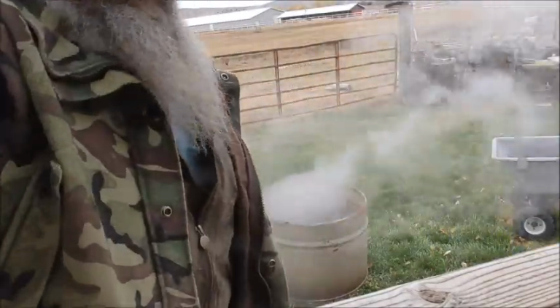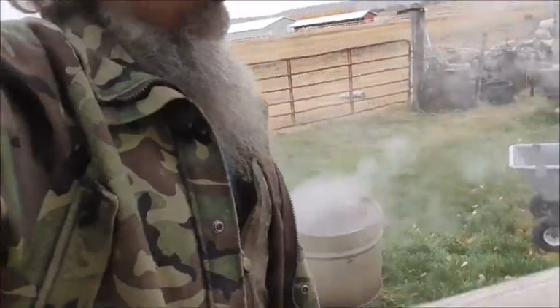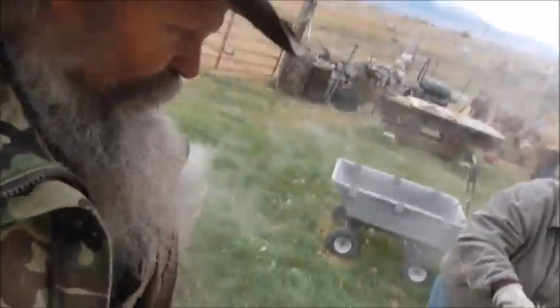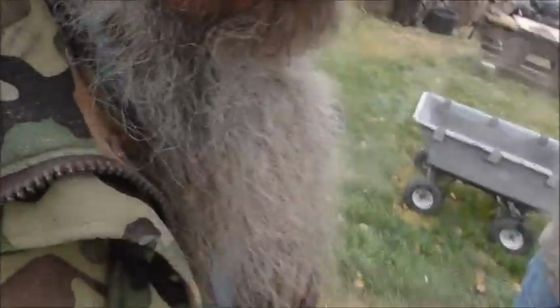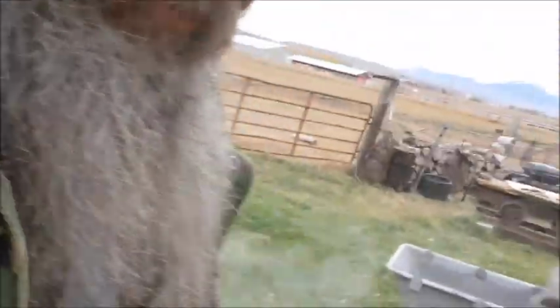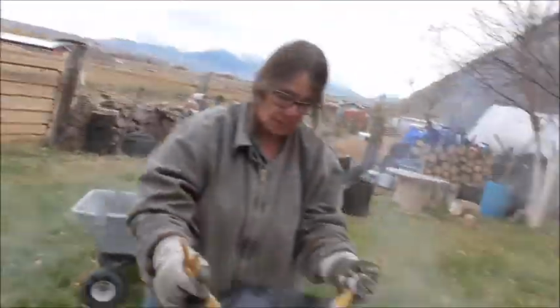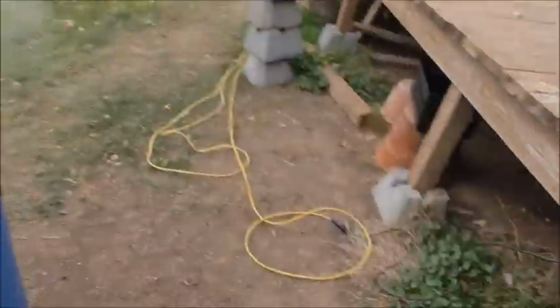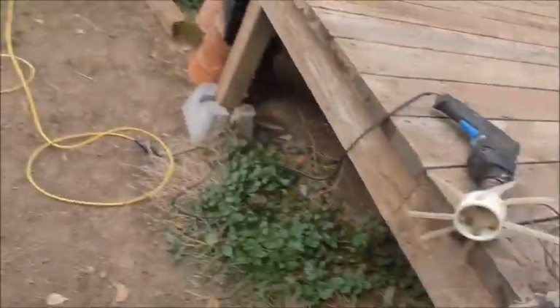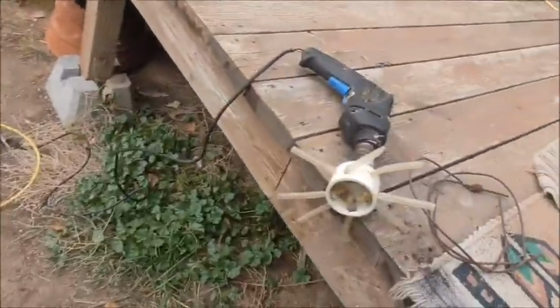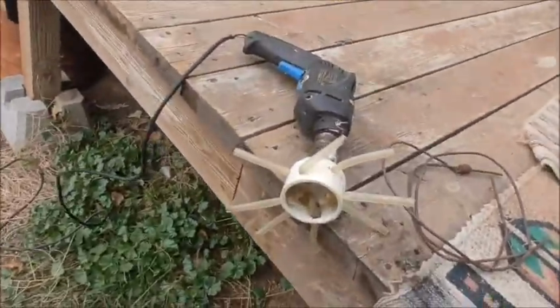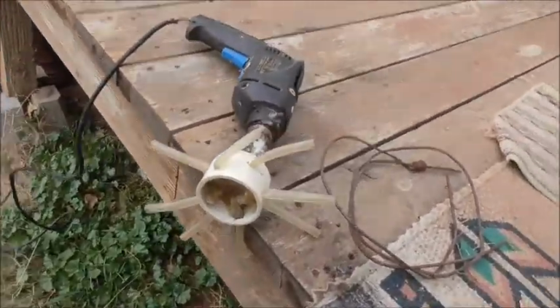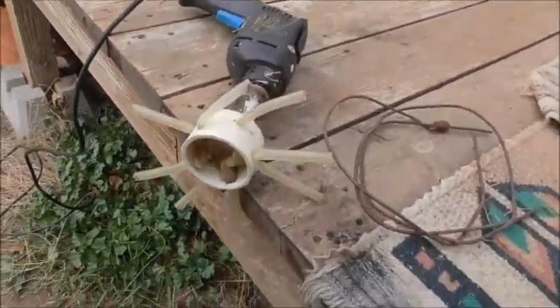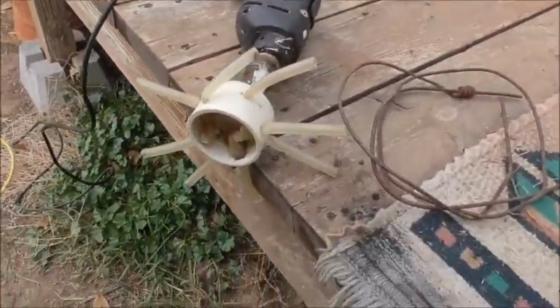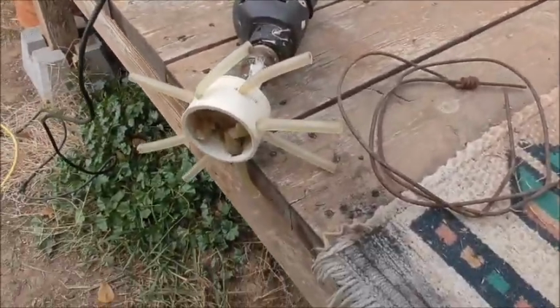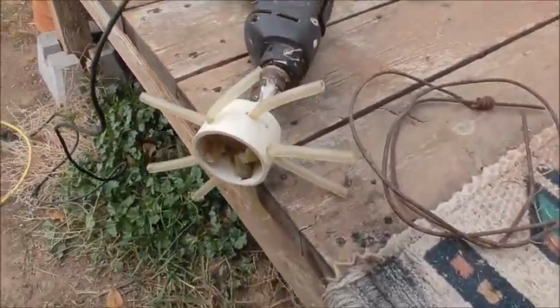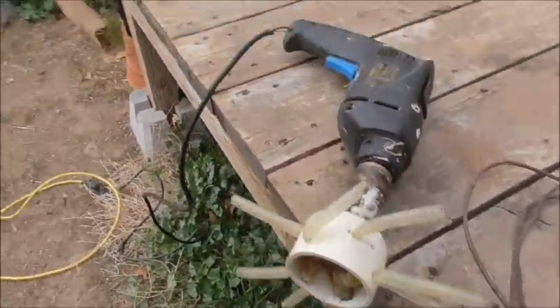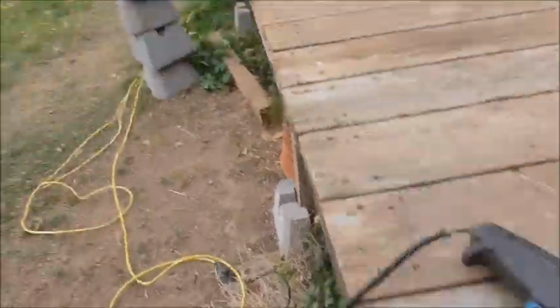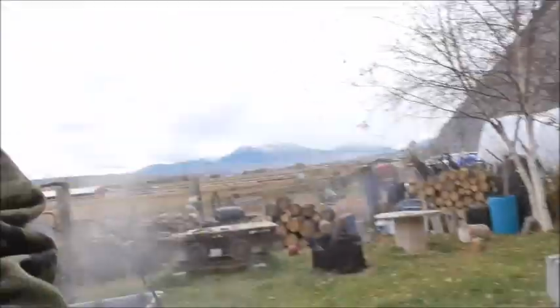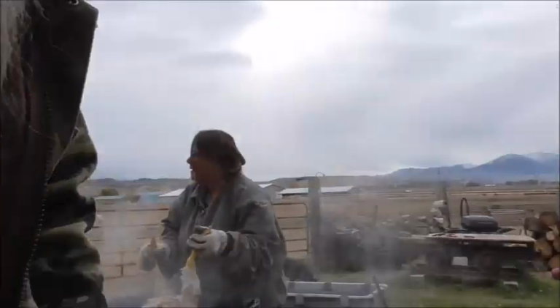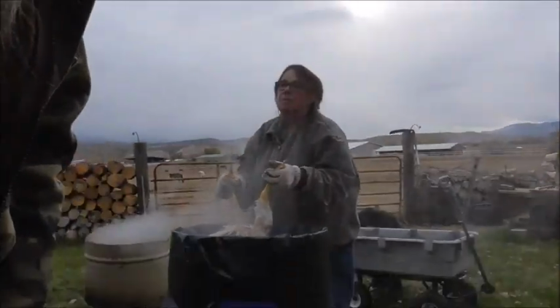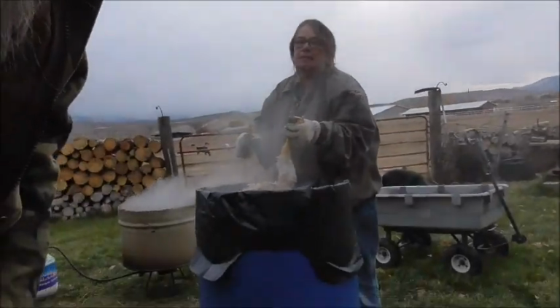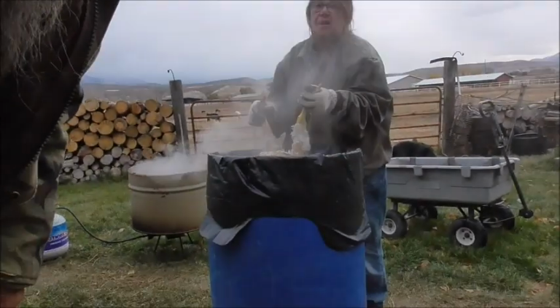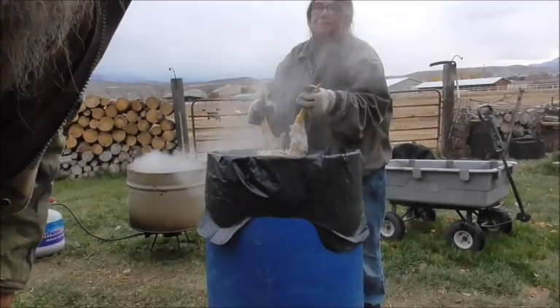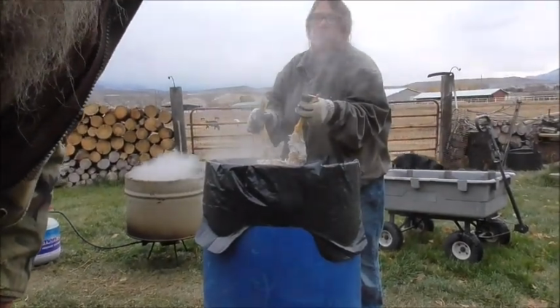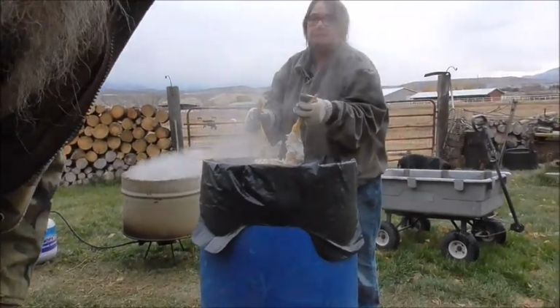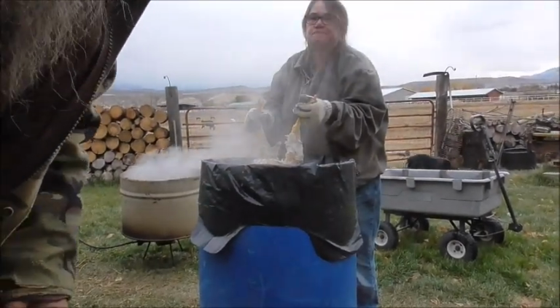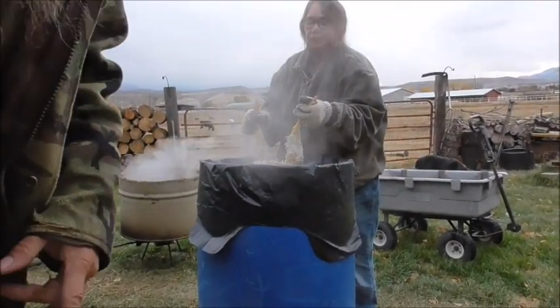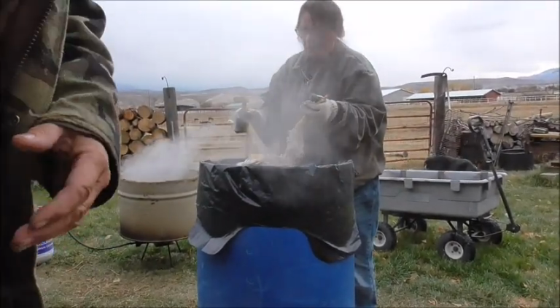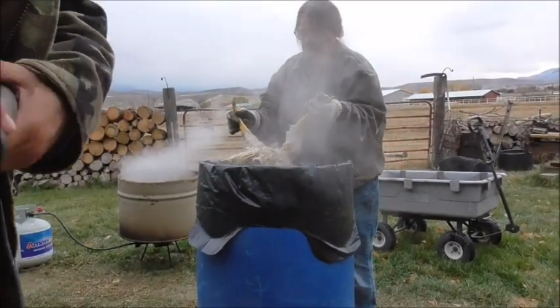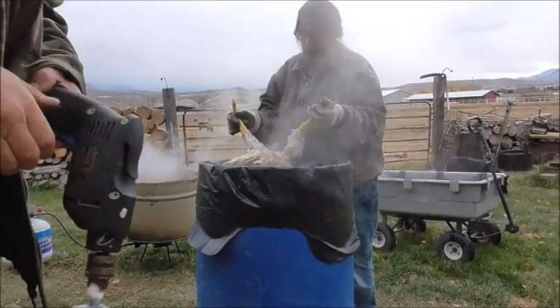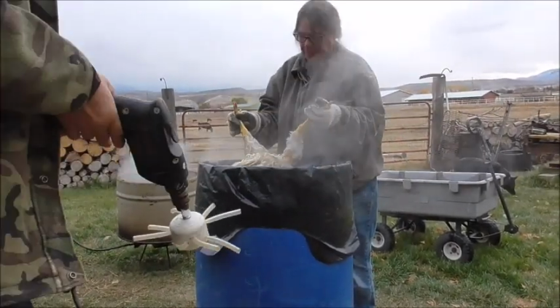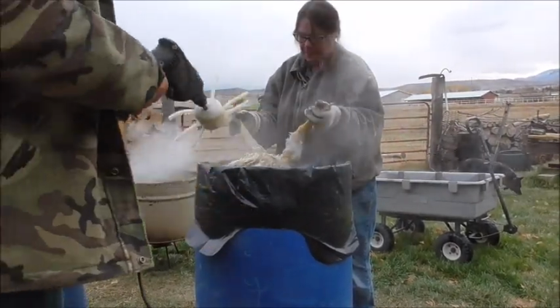Then we have a homemade chicken plucker here. Last time I showed this, YouTube didn't like that at all.